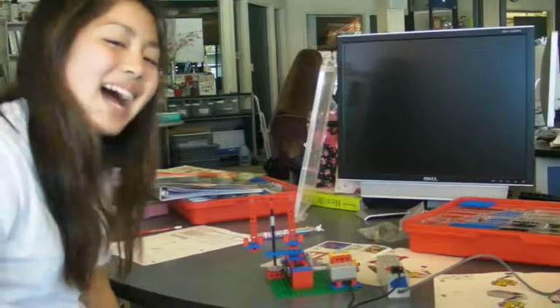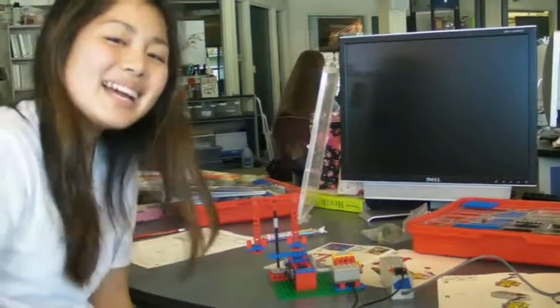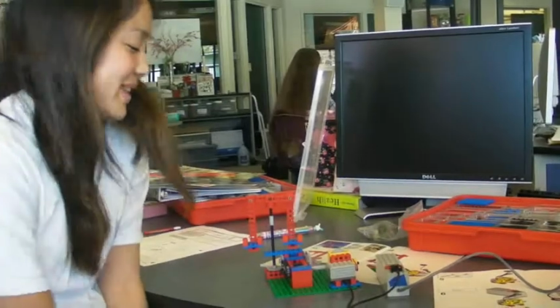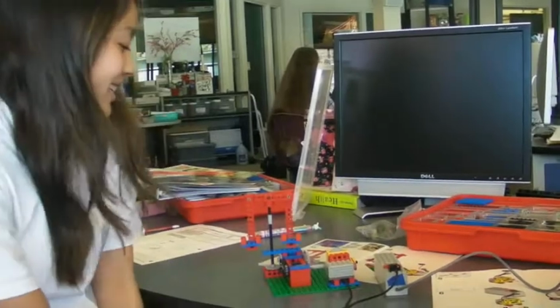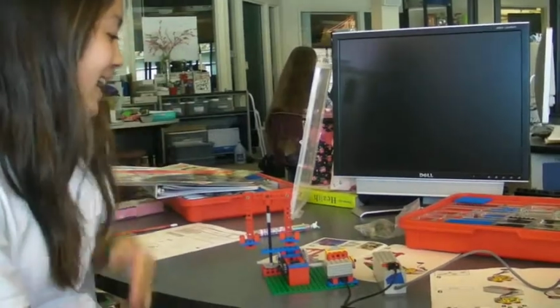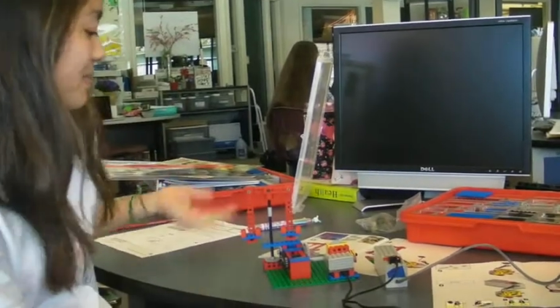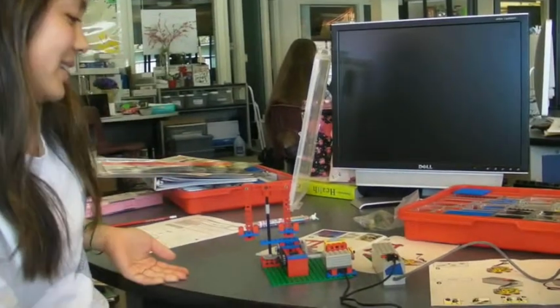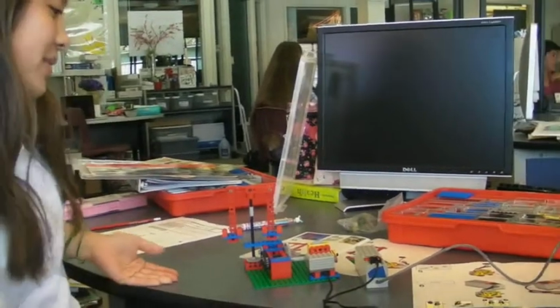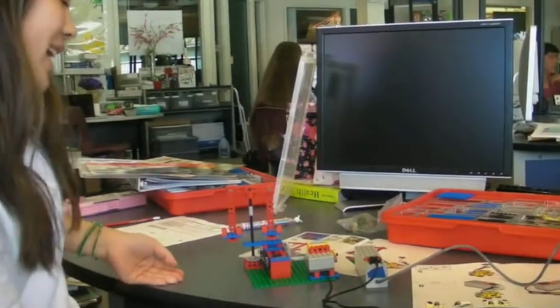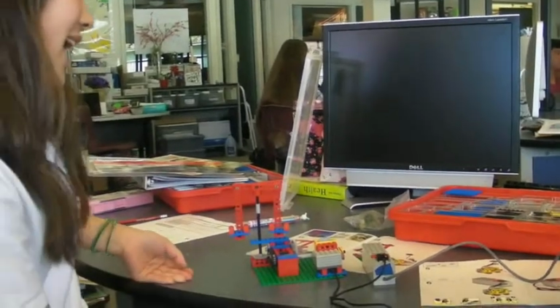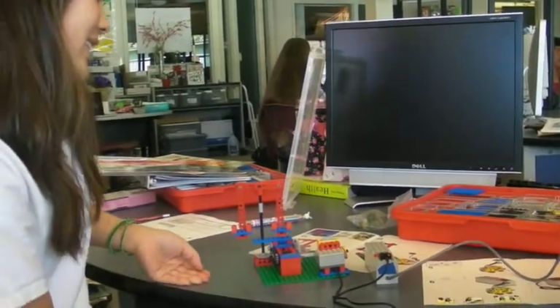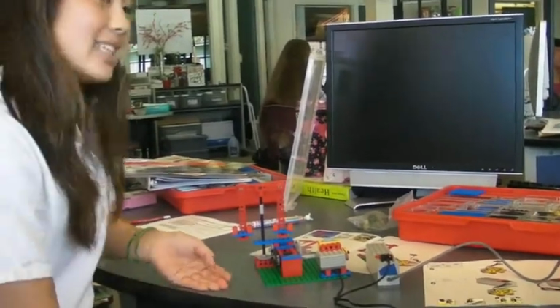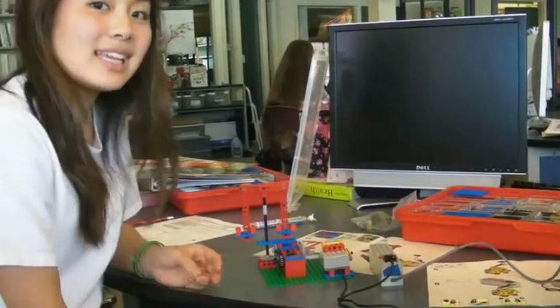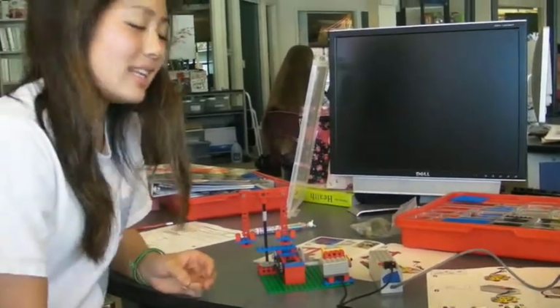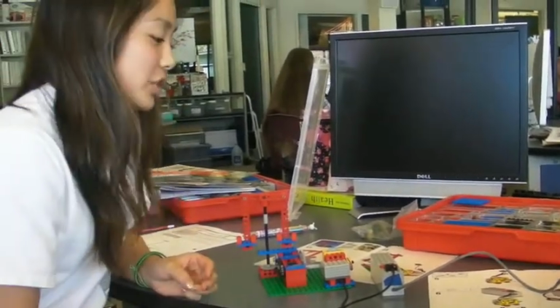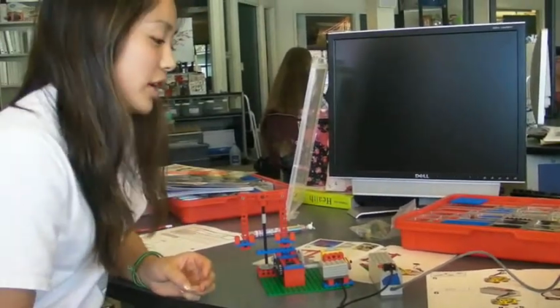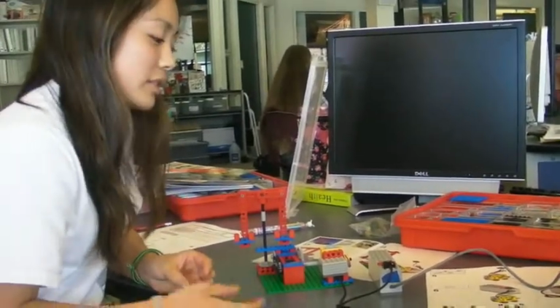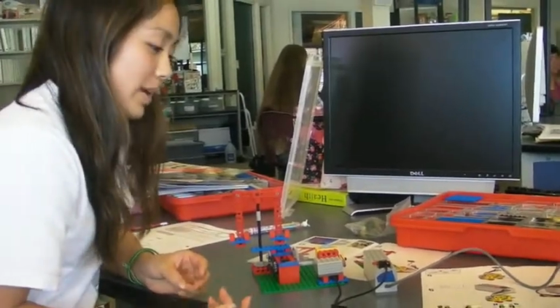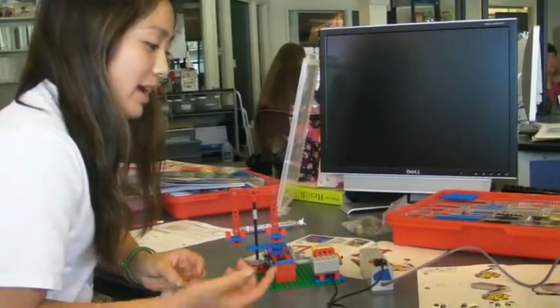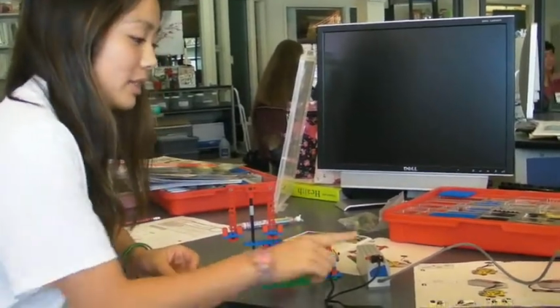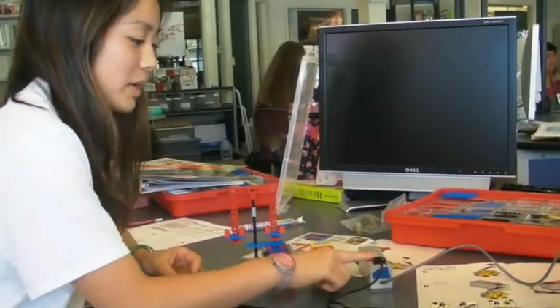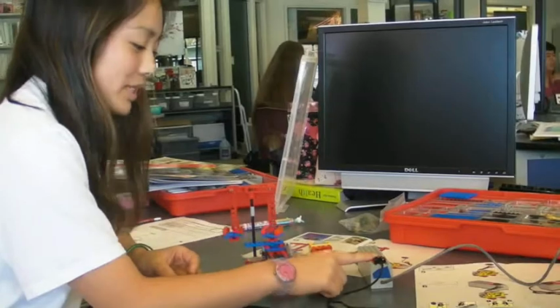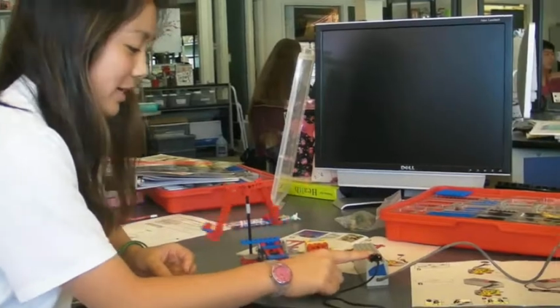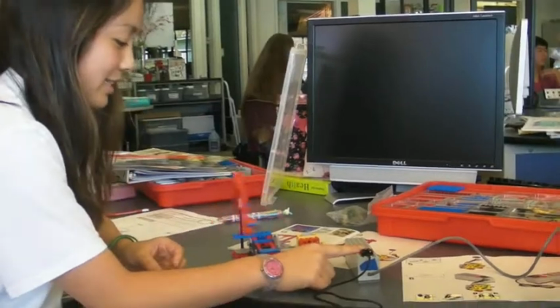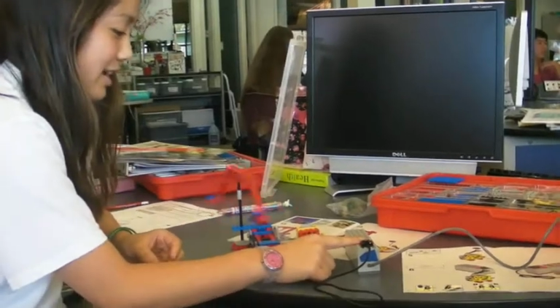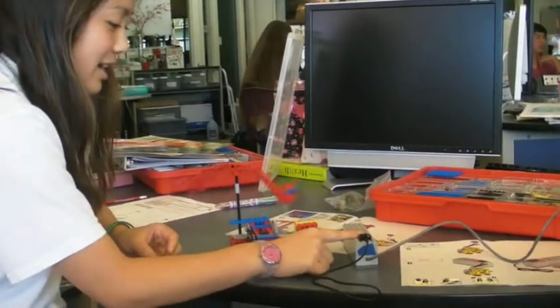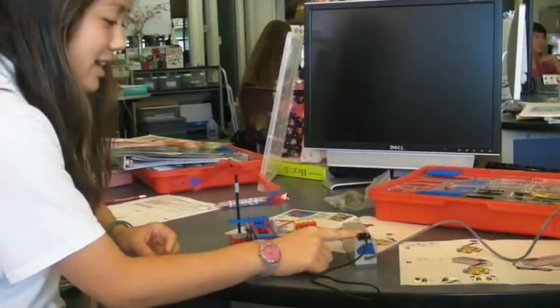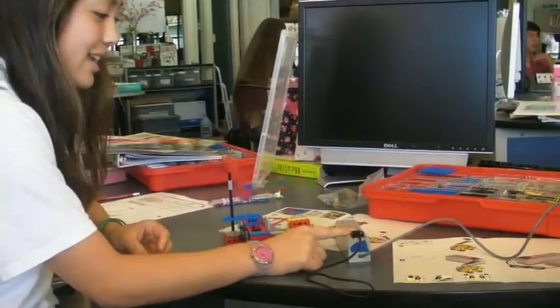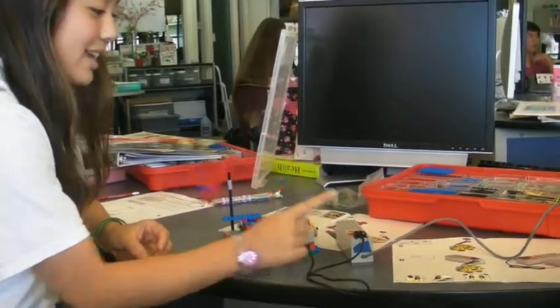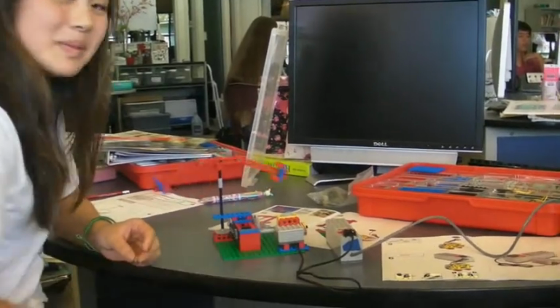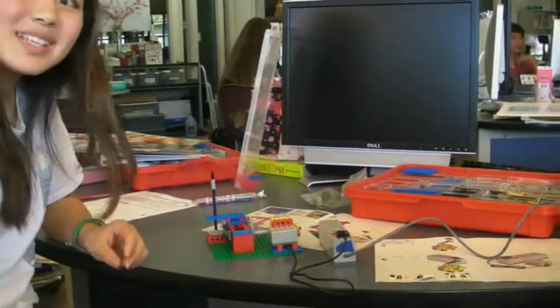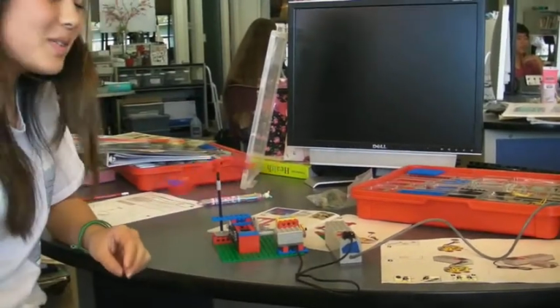Hi, I'm Nika, and we made a swing. This is an electronic swing, so when you press the button, it moves on its own.